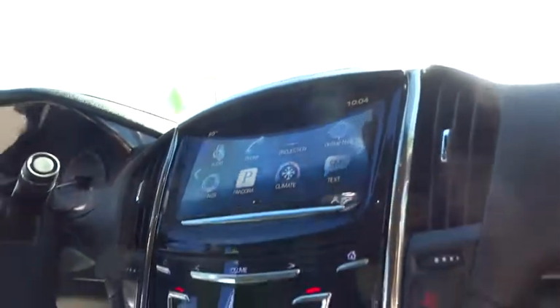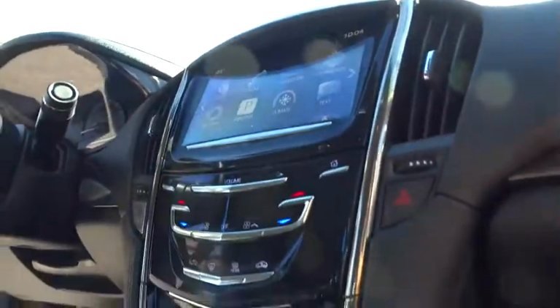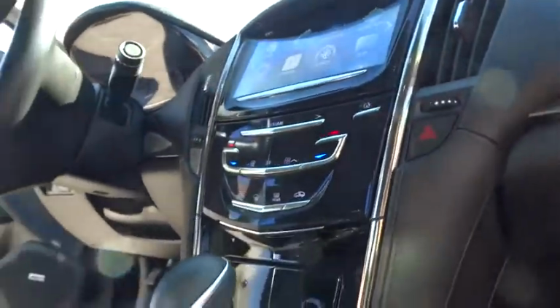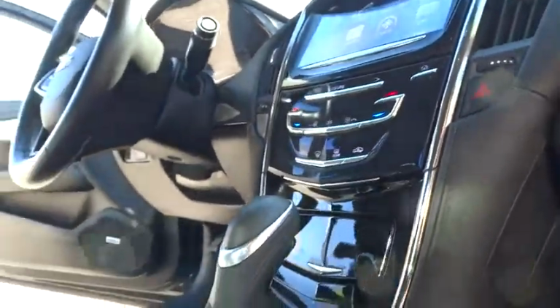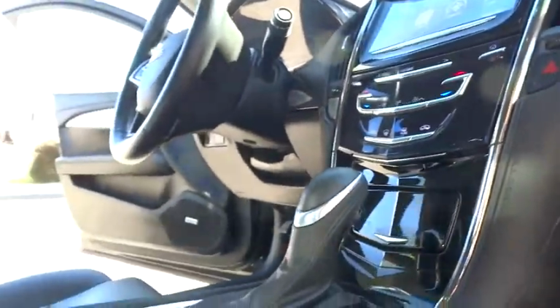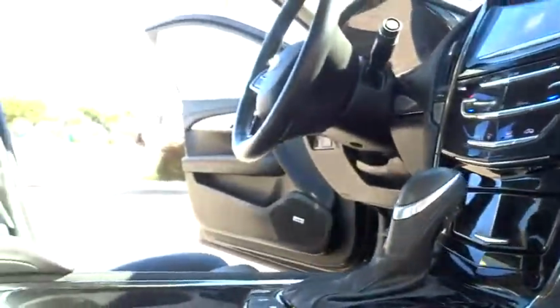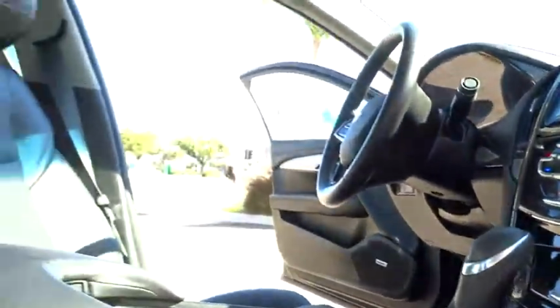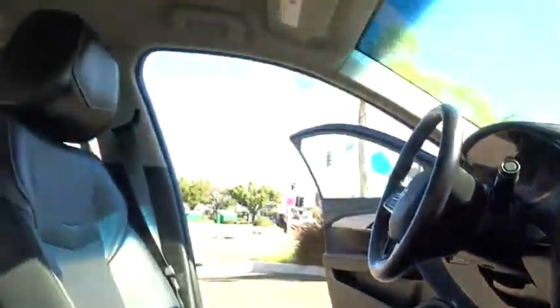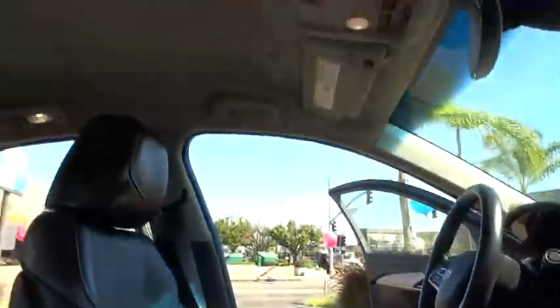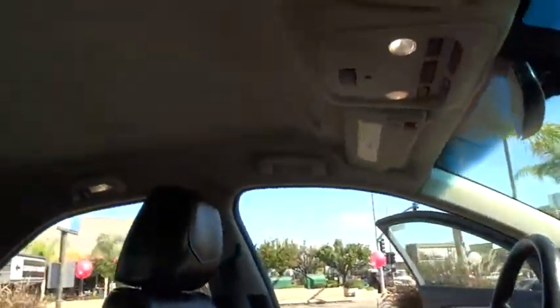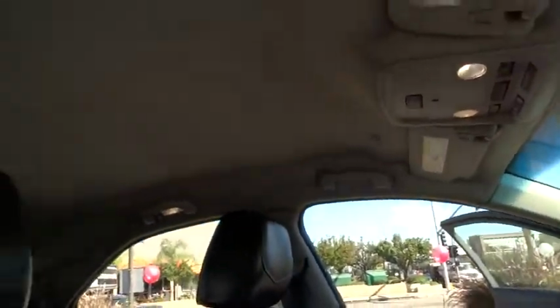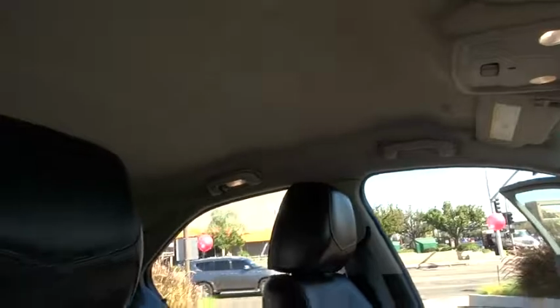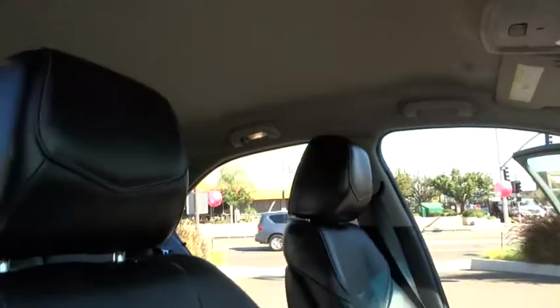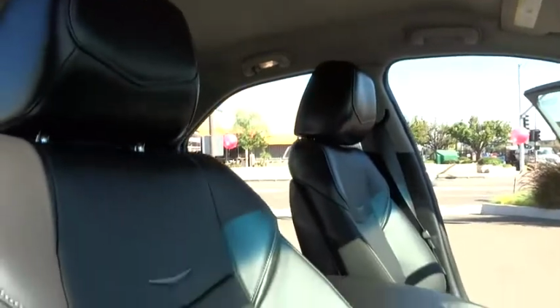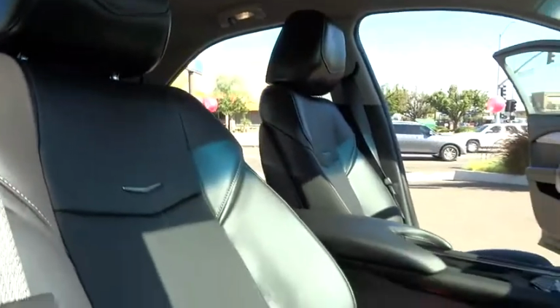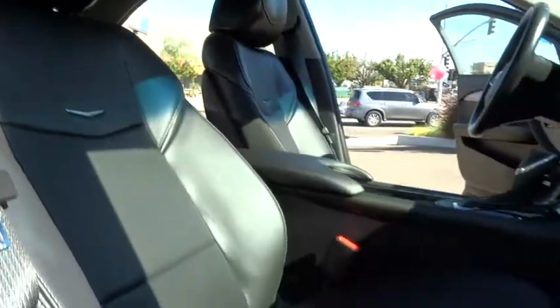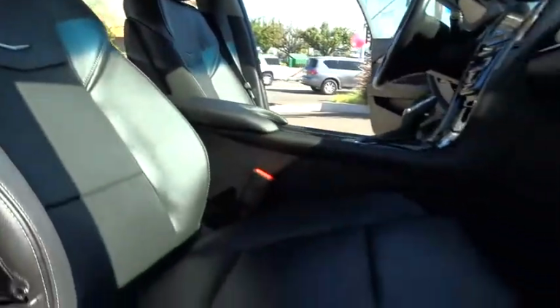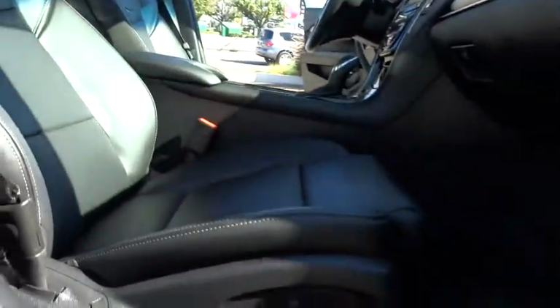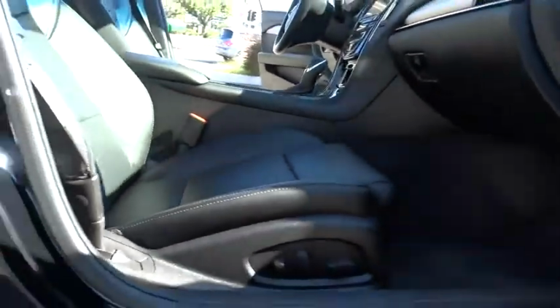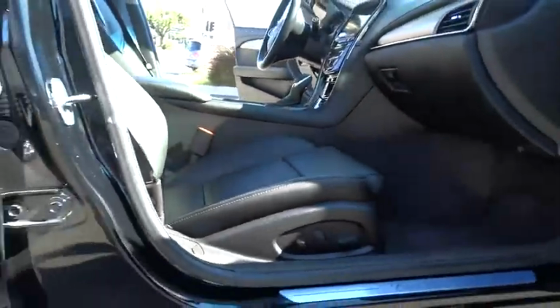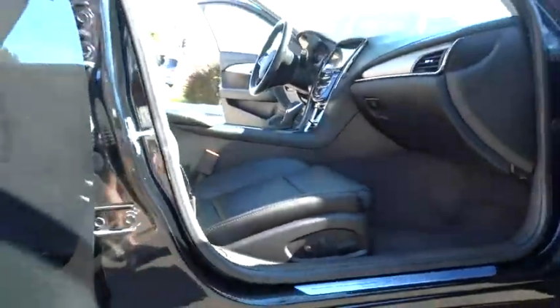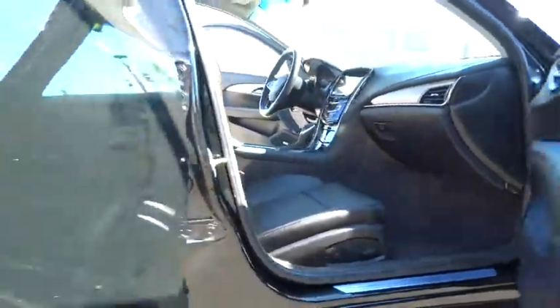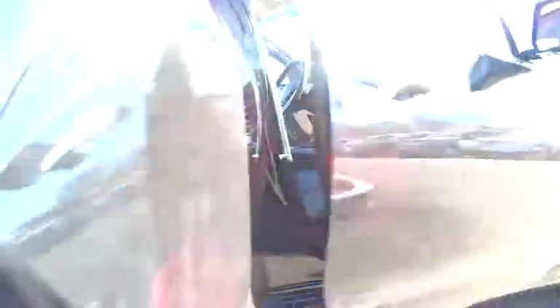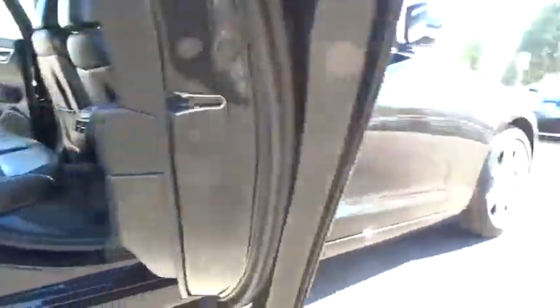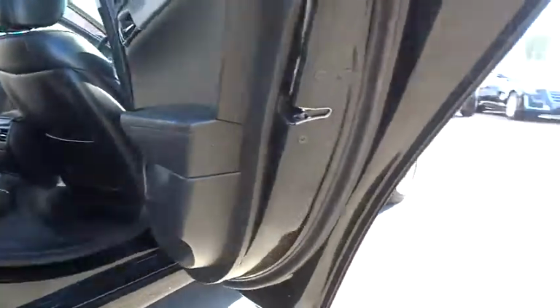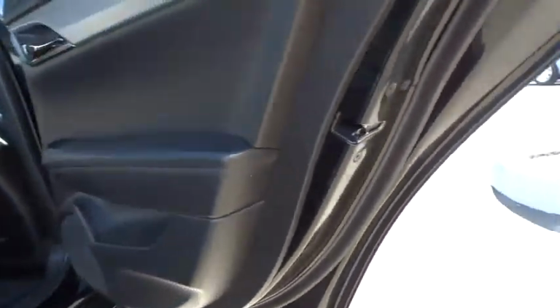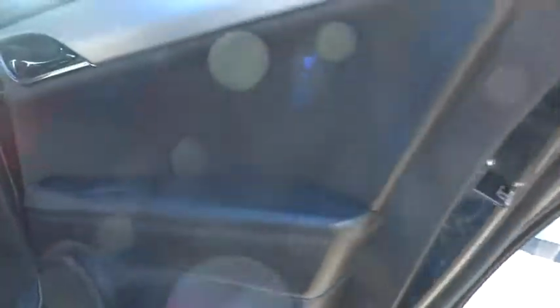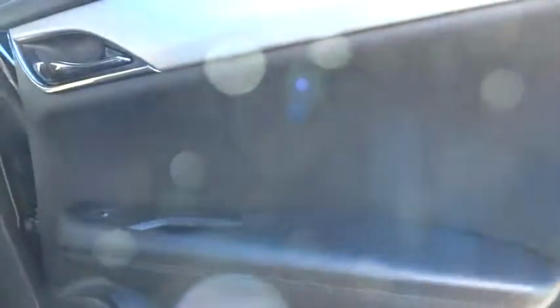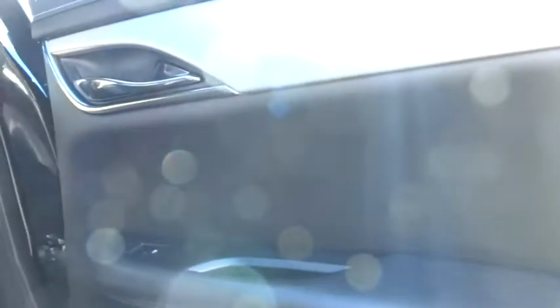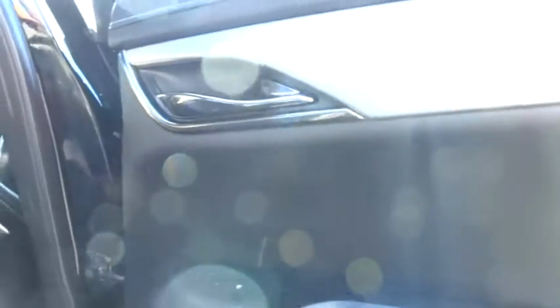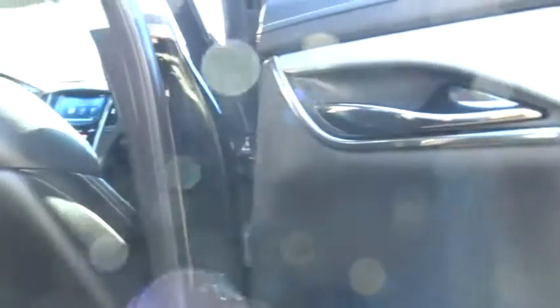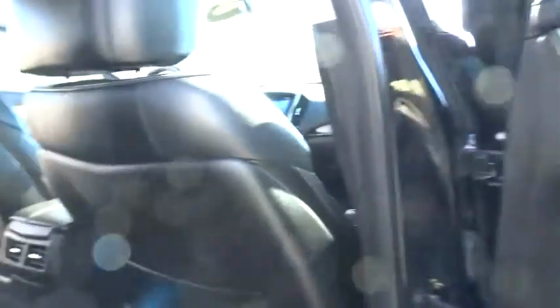Here are some of this vehicle's great options: stability control, power passenger seat, traction control, keyless entry, remote engine start, anti-lock braking system, backup camera, steering wheel audio controls, Bluetooth.